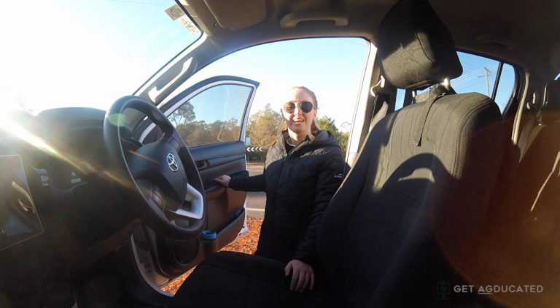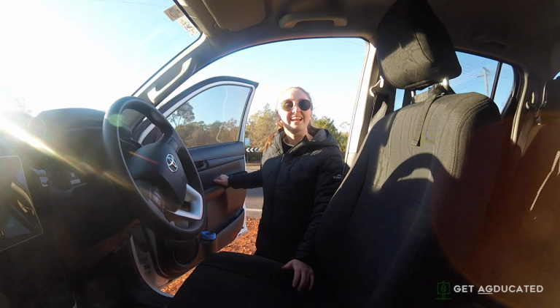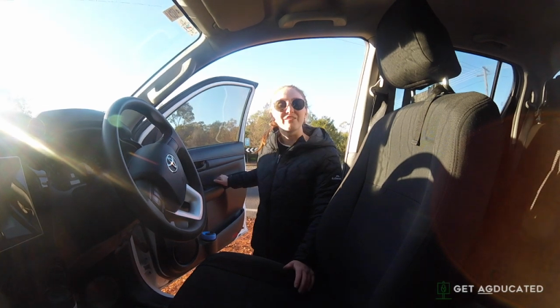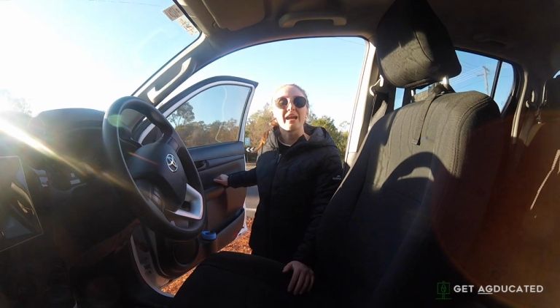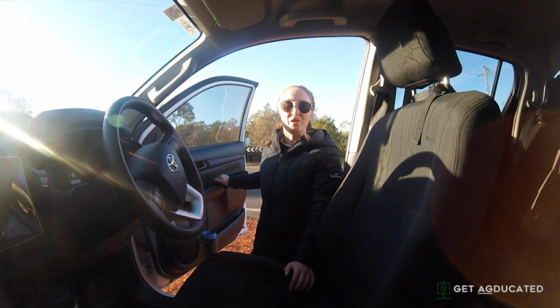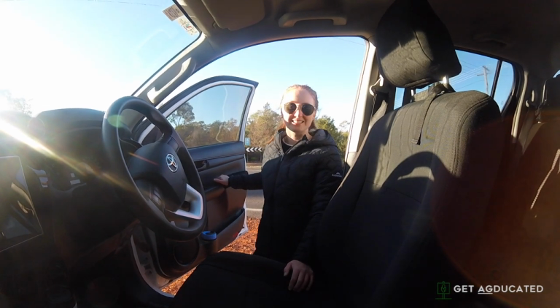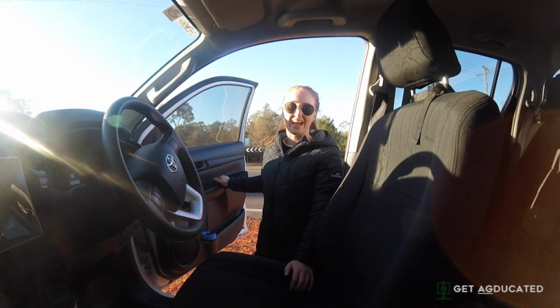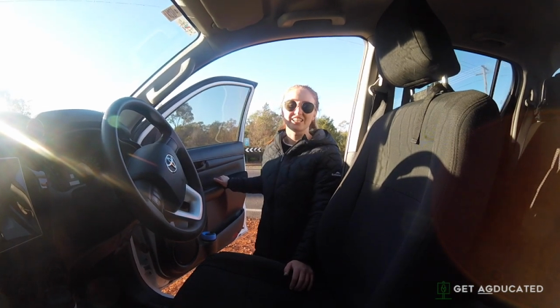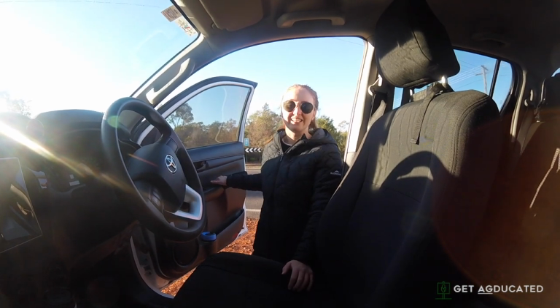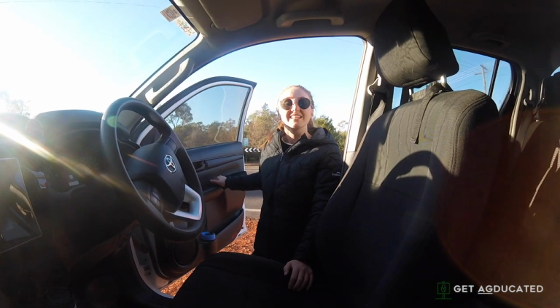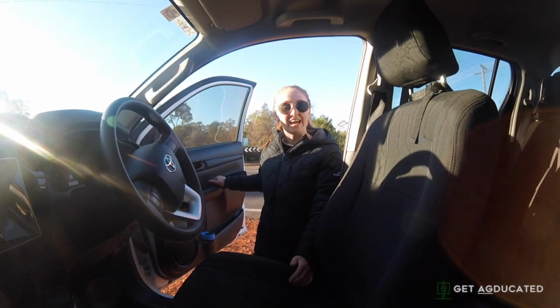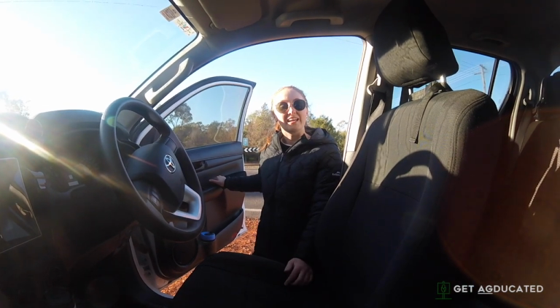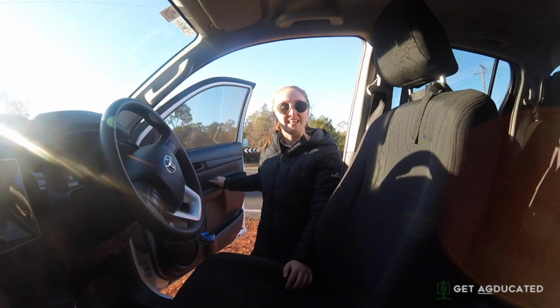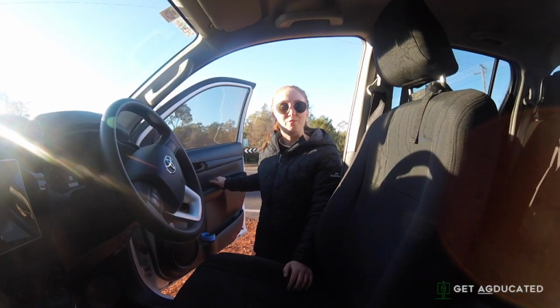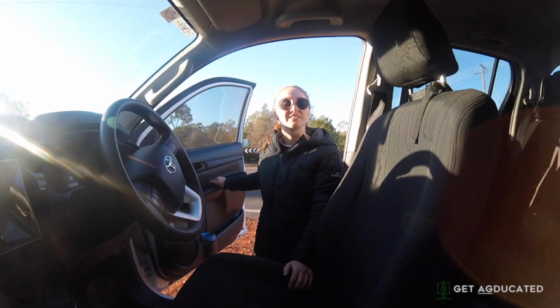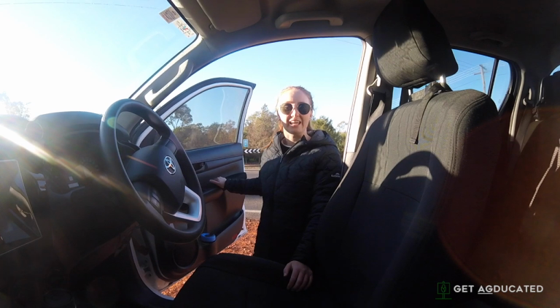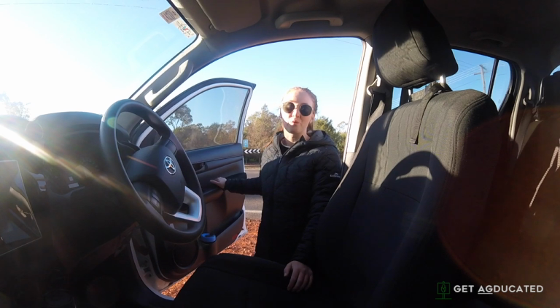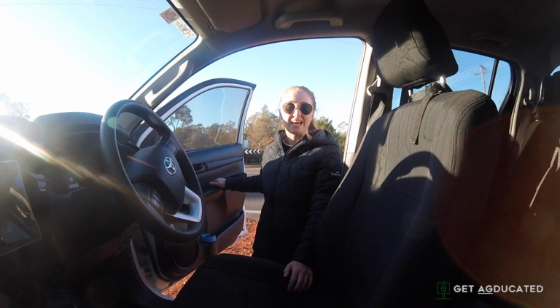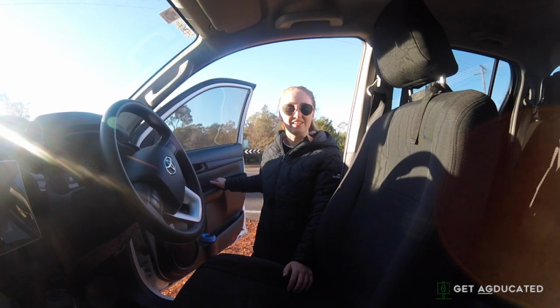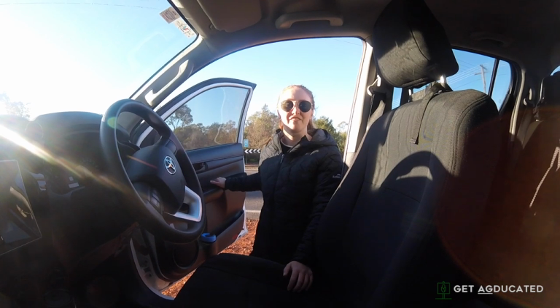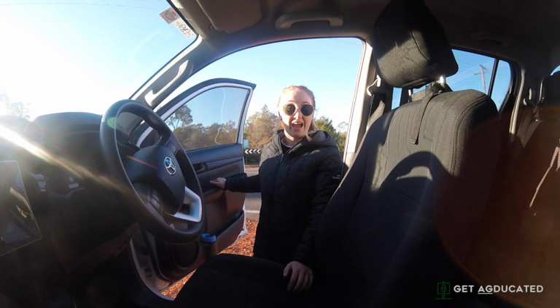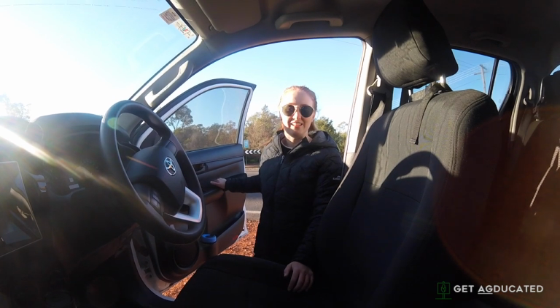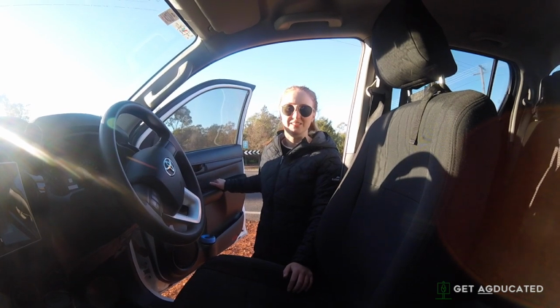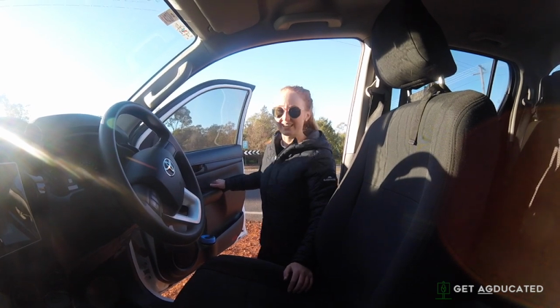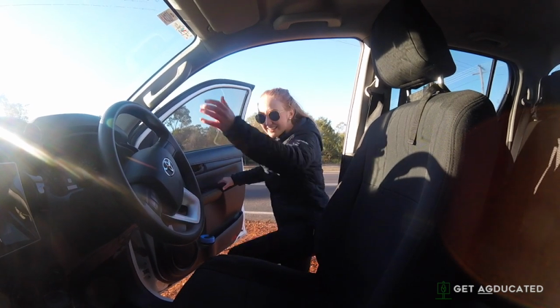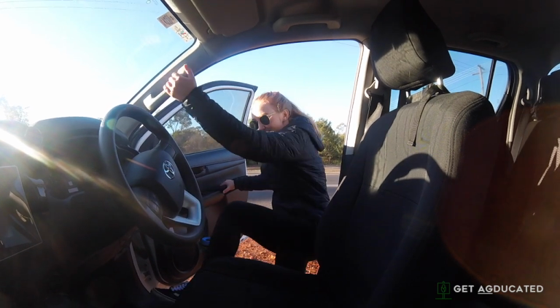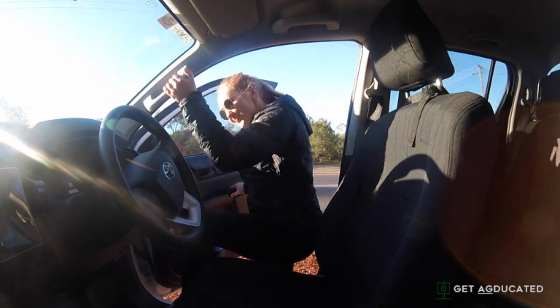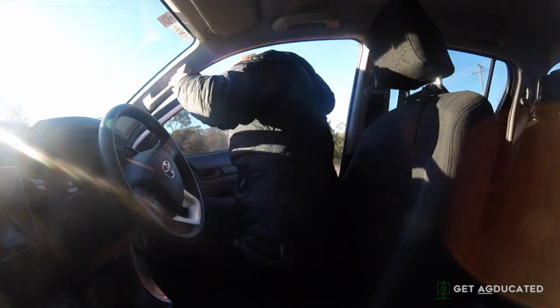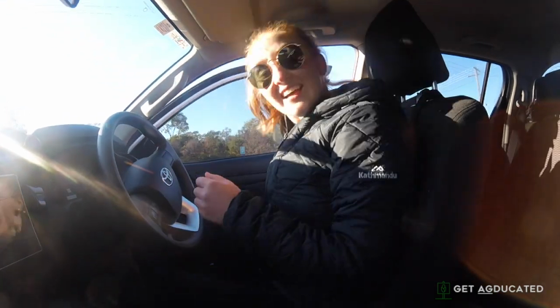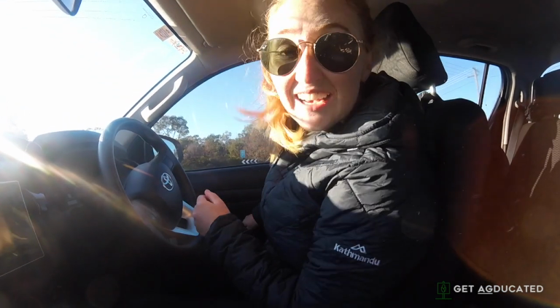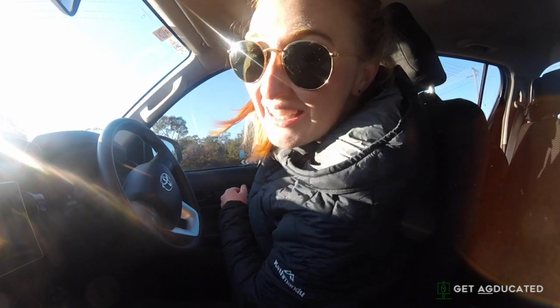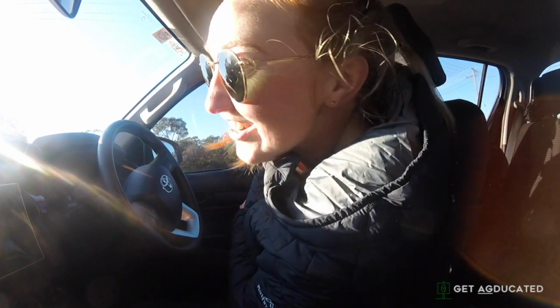G'day everyone and welcome back to Get AgDucated. Today I'm heading out to the airport to check out what a day in the life of an ag pilot is like. So let's go!